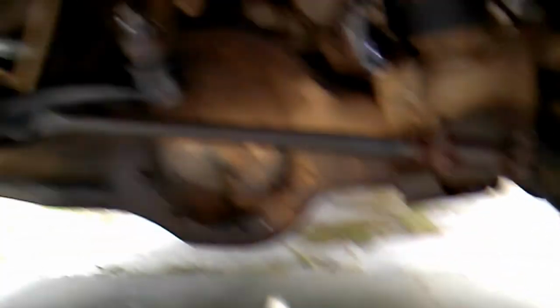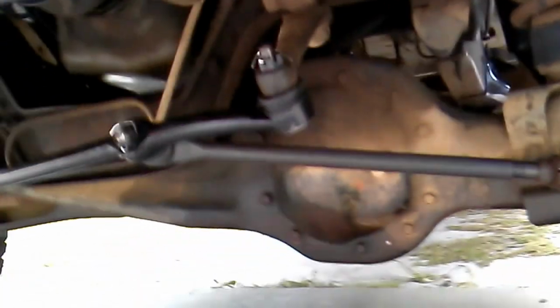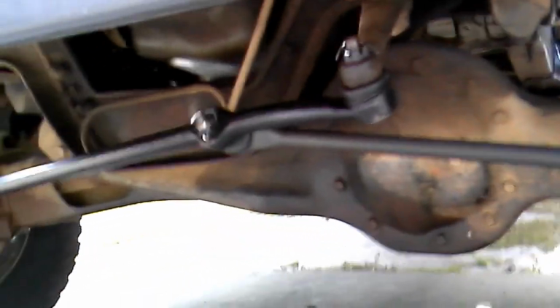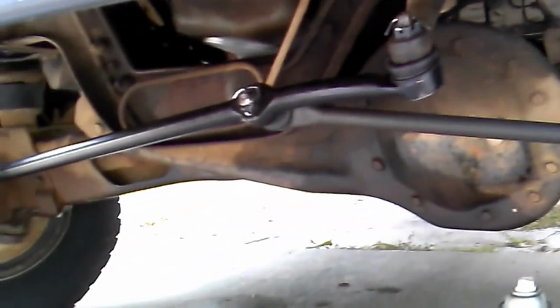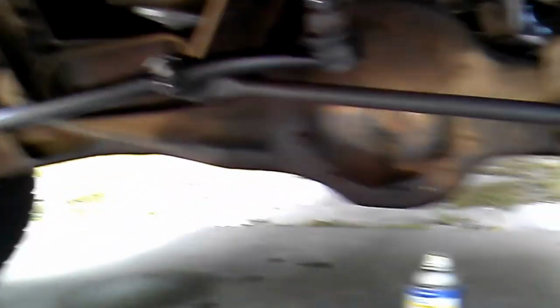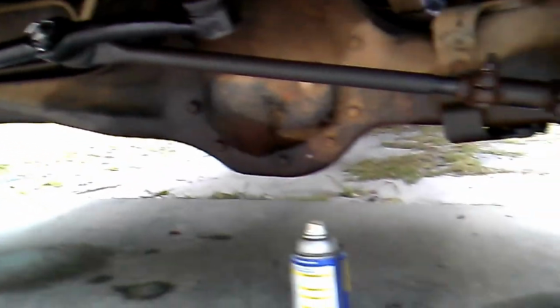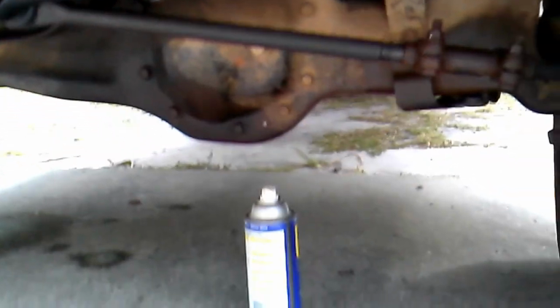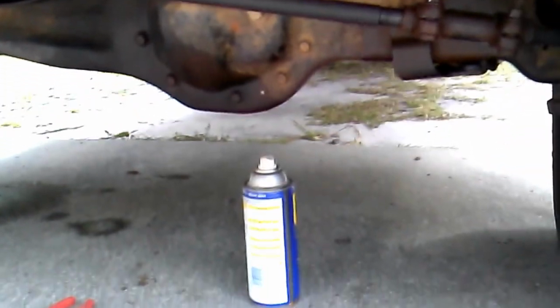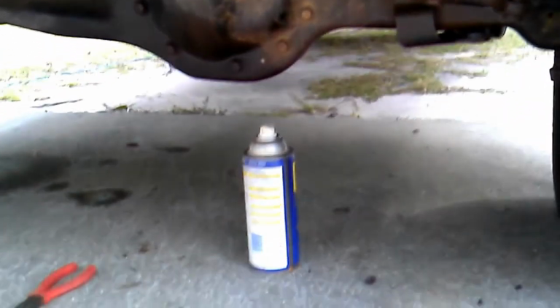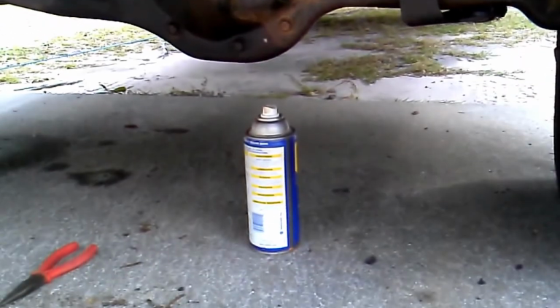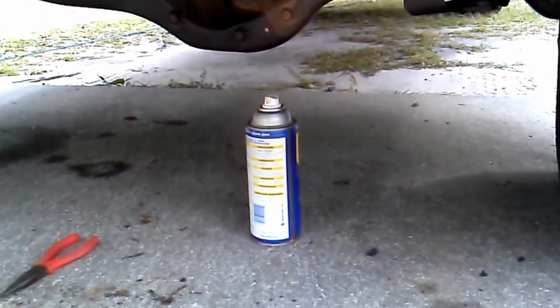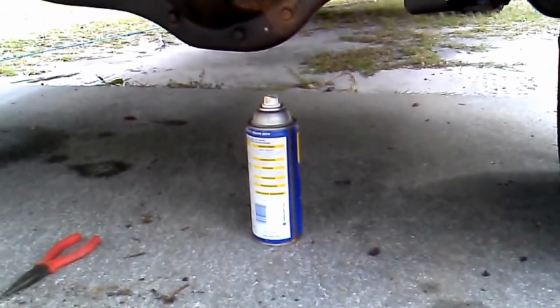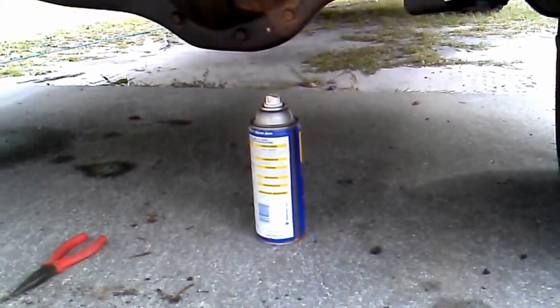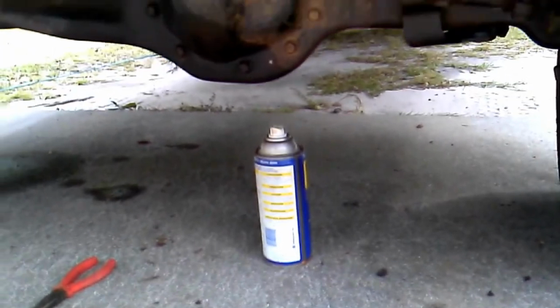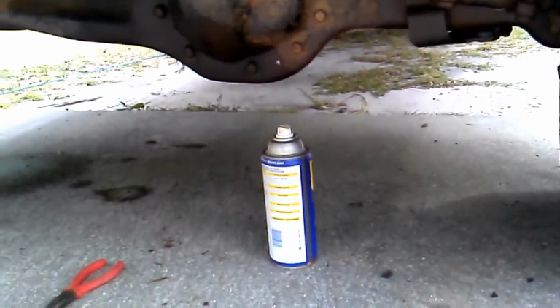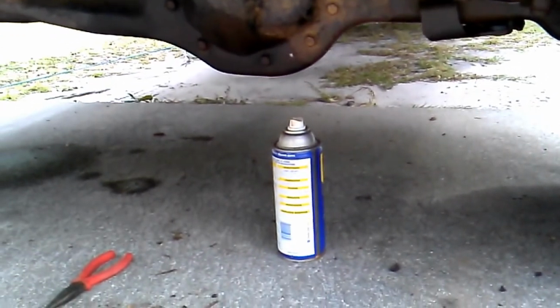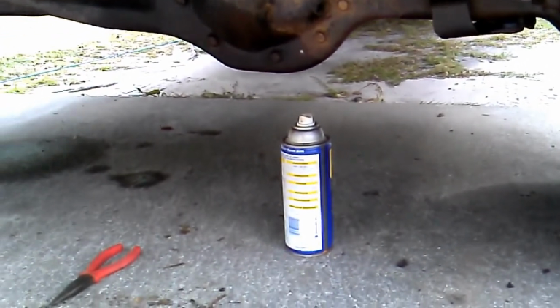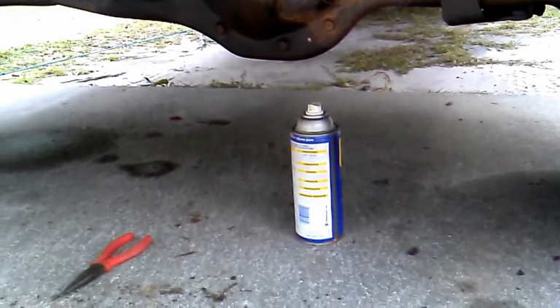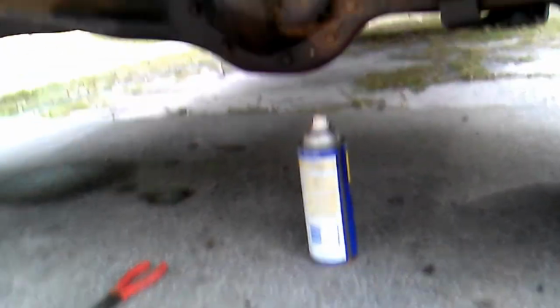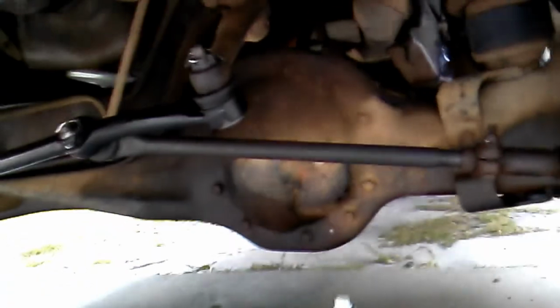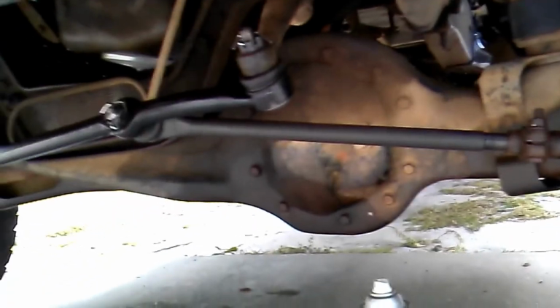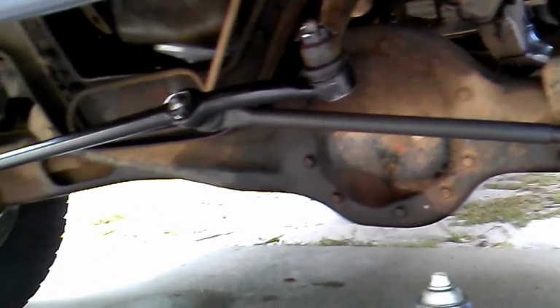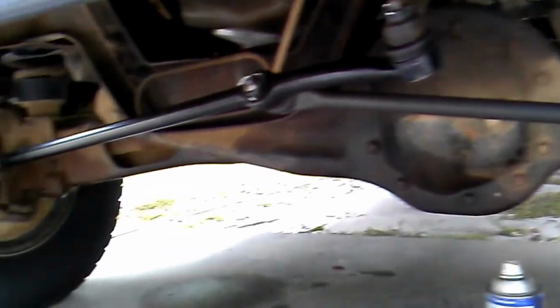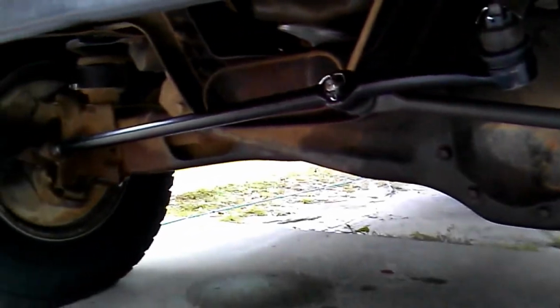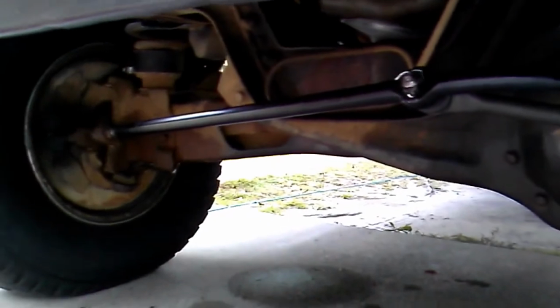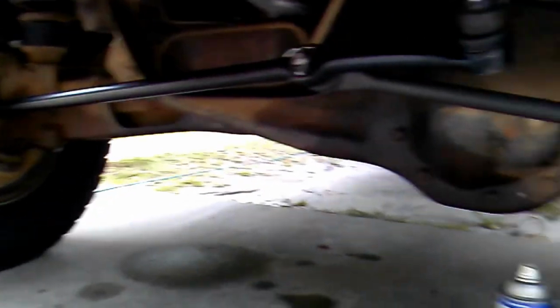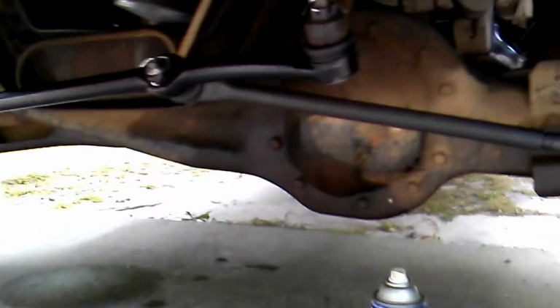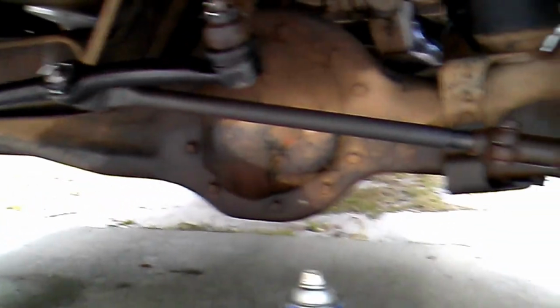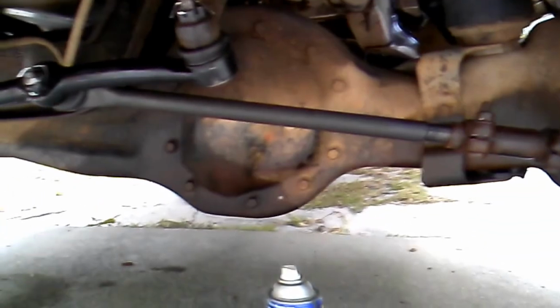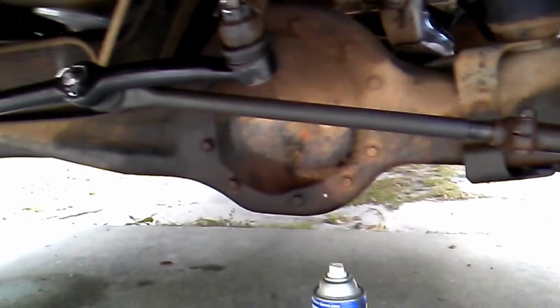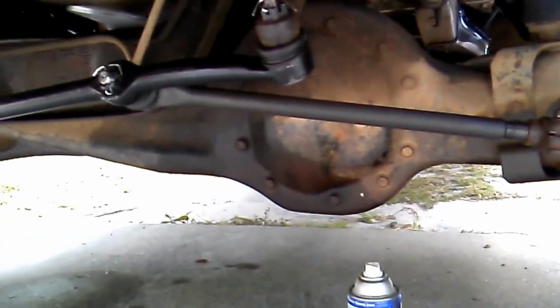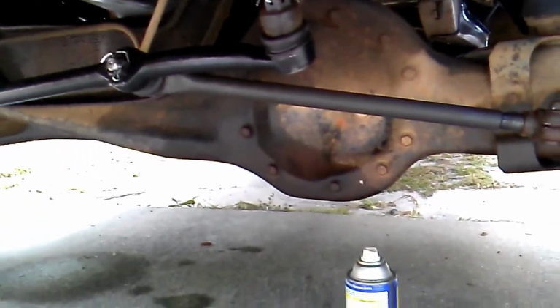Anyway, got it done — more videos coming guys. Remember, WD-40 or any type of penetrating oil is your friend when you're doing this kind of work. Soak everything down first. A lot of new parts going on this truck.